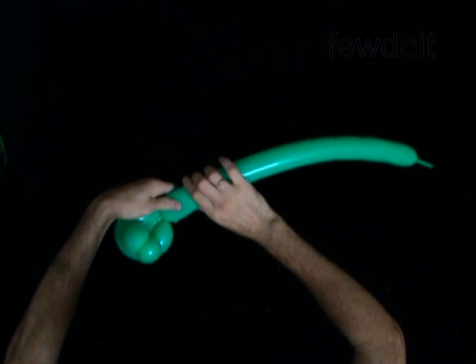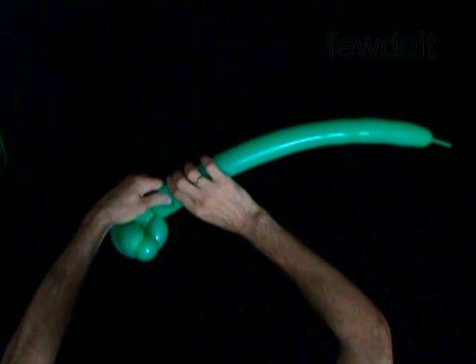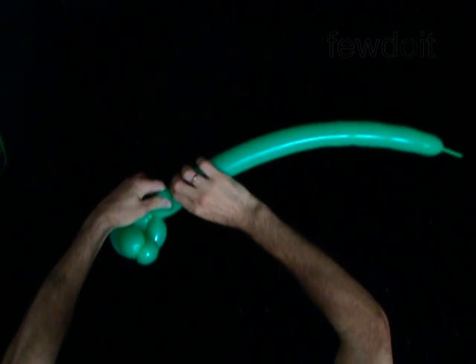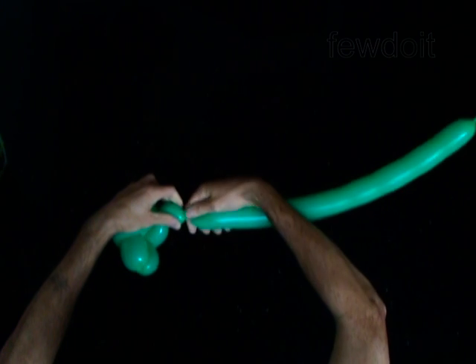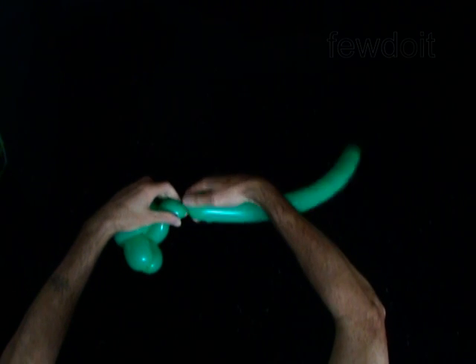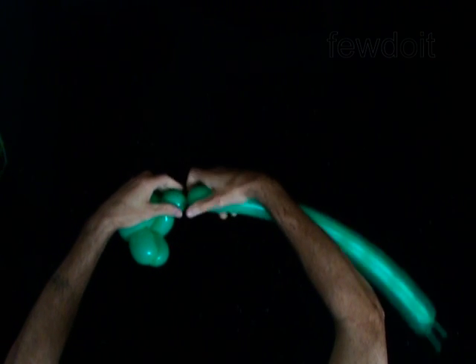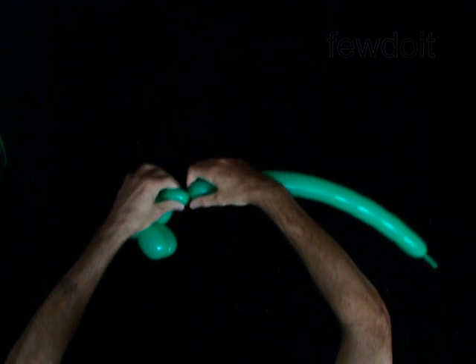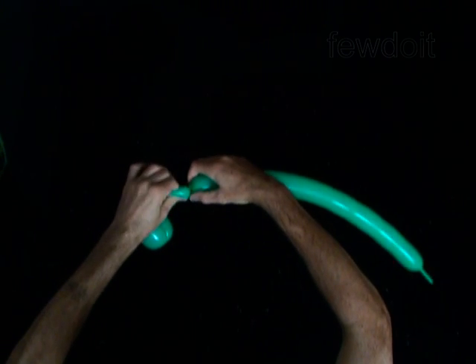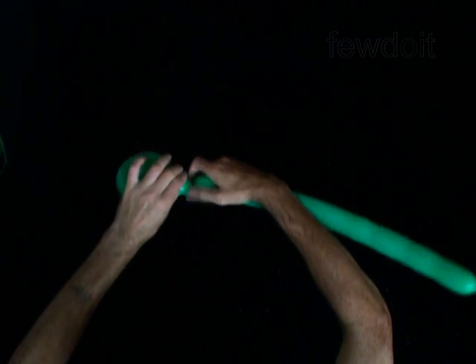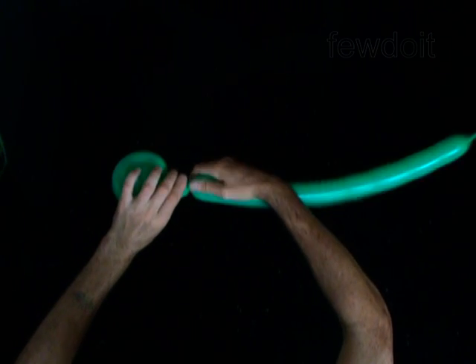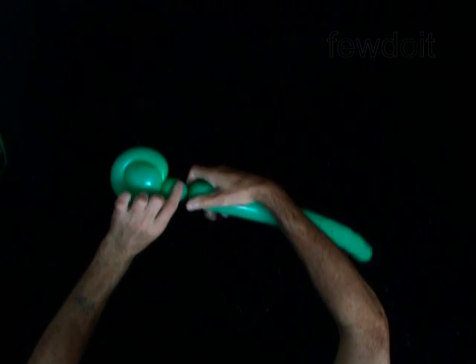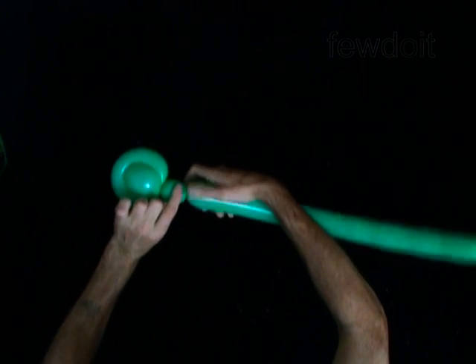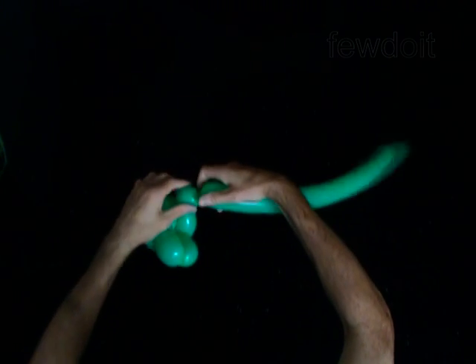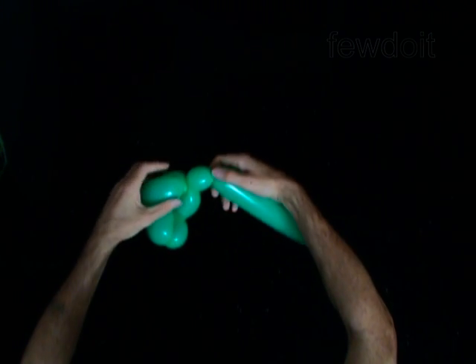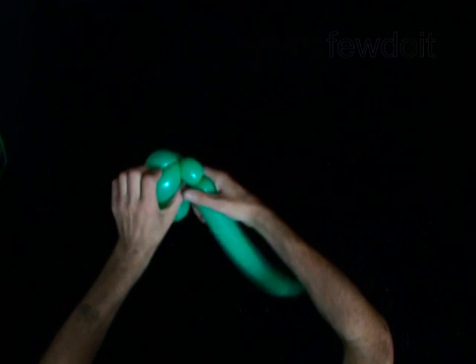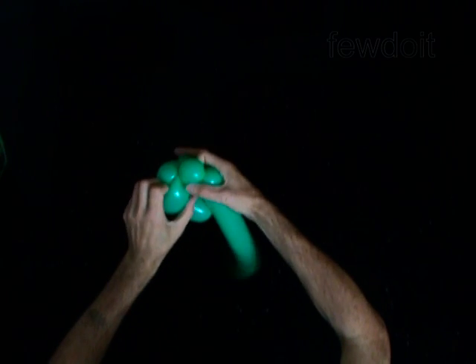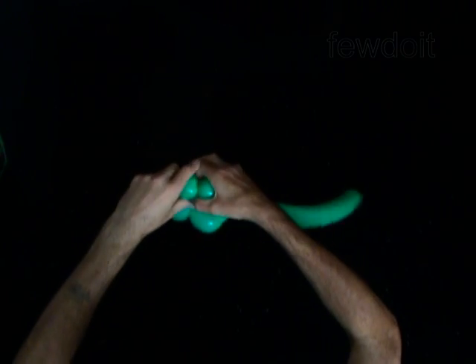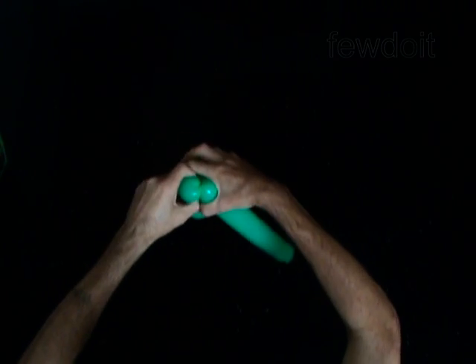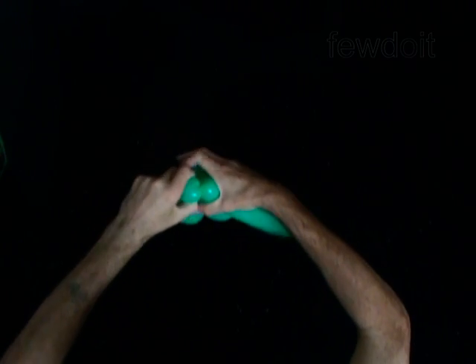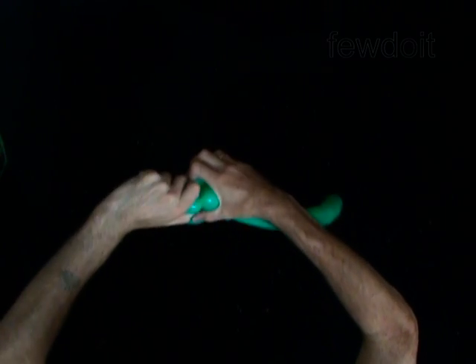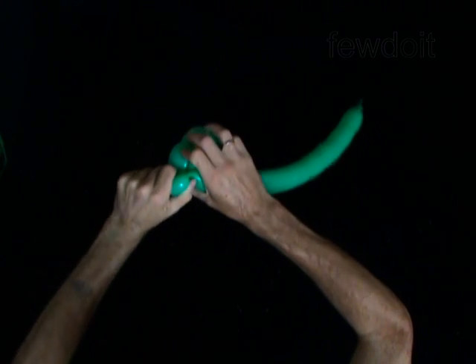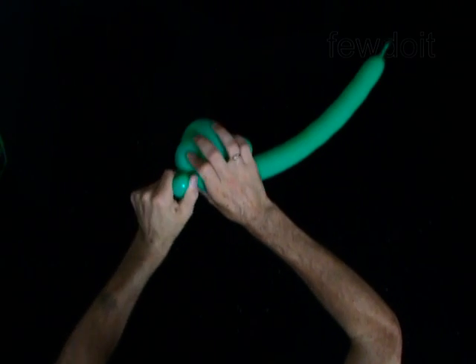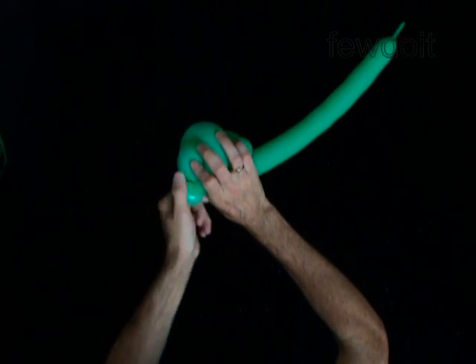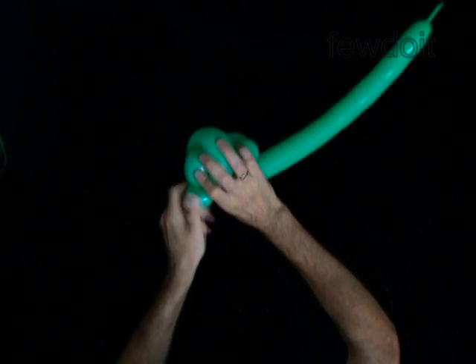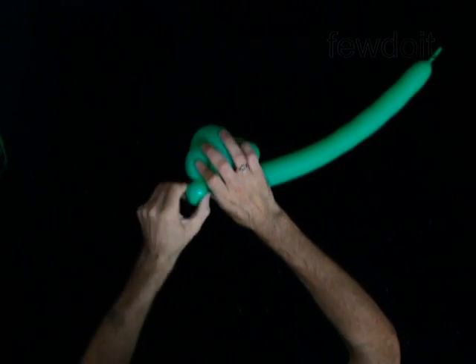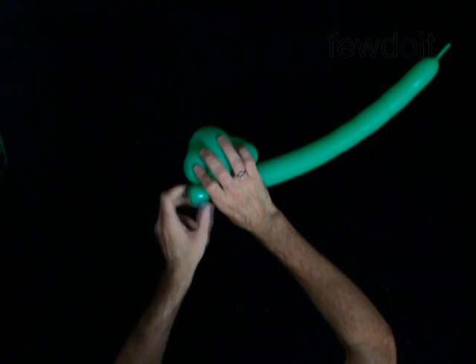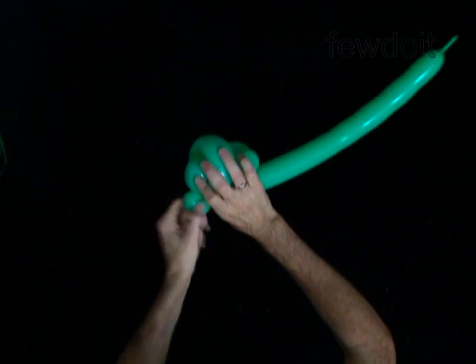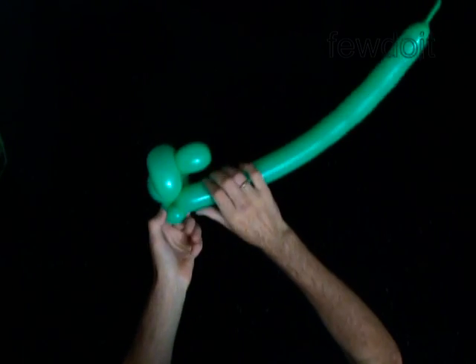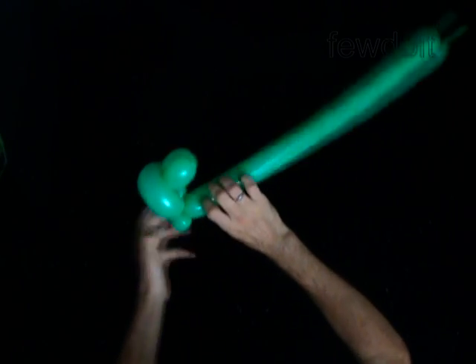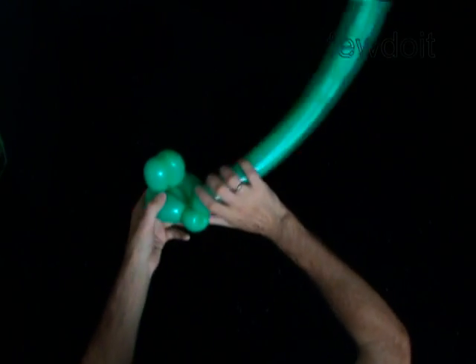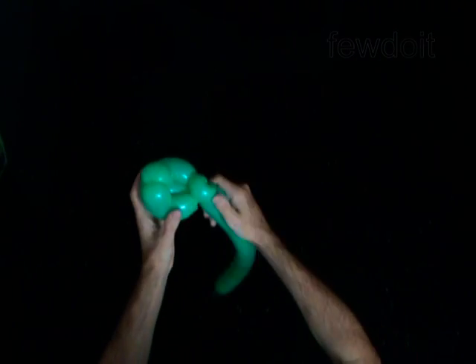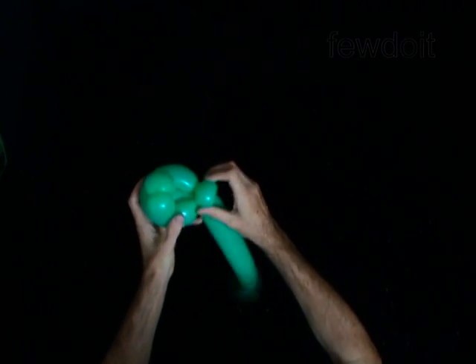Twist the fifth soft 1-inch bubble. Lock both ends of the fifth bubble in one lock twist. This bubble keeps the head and throat in a fixed position.